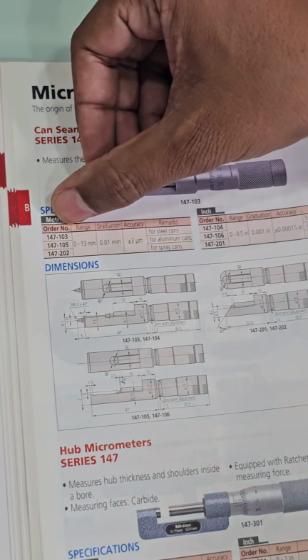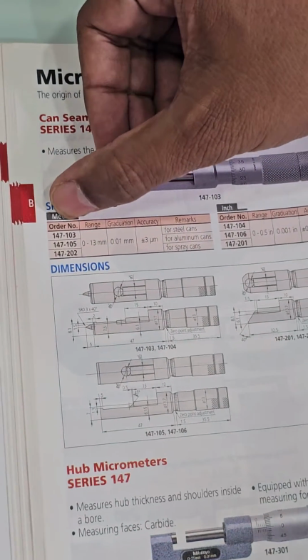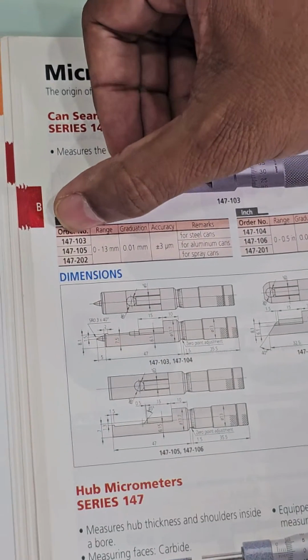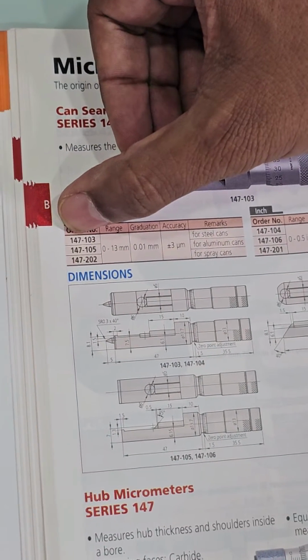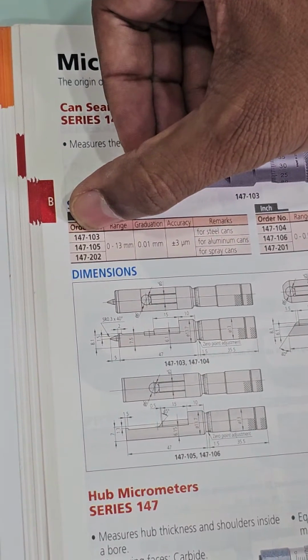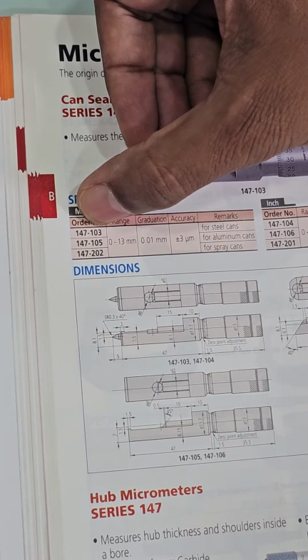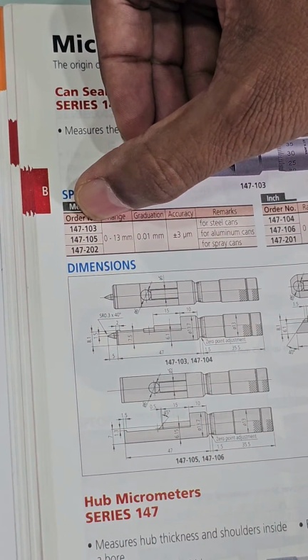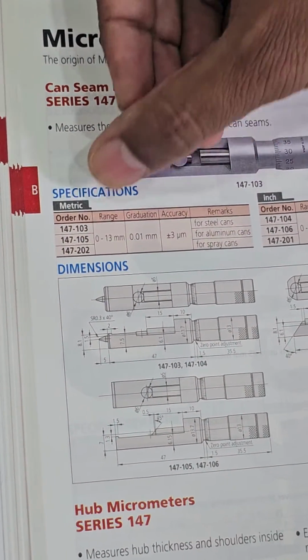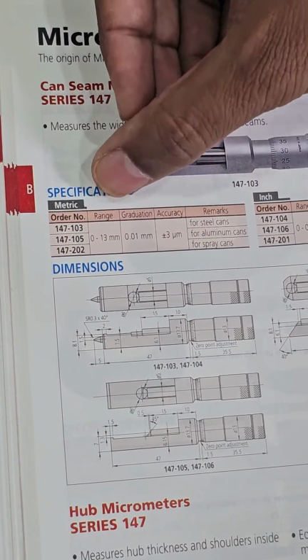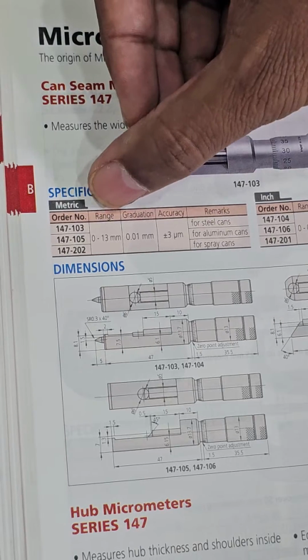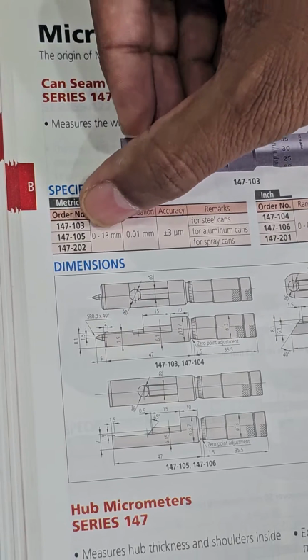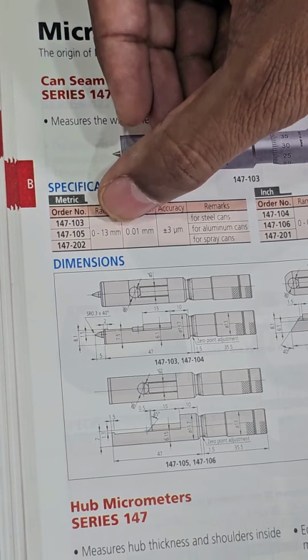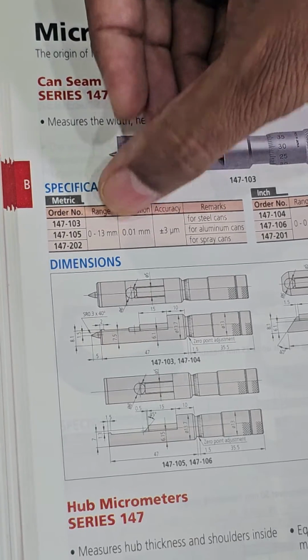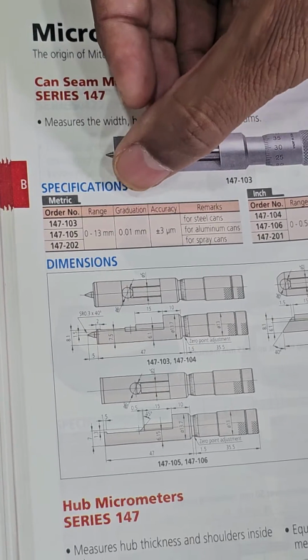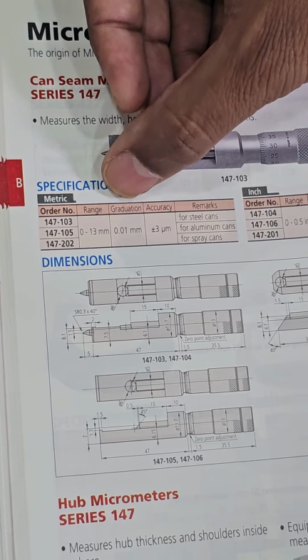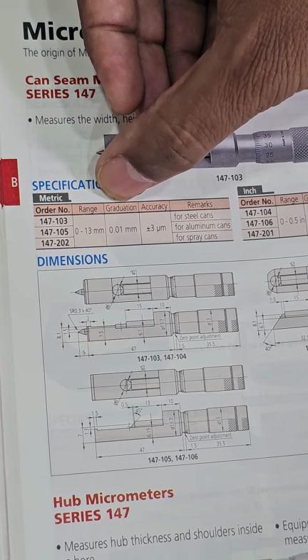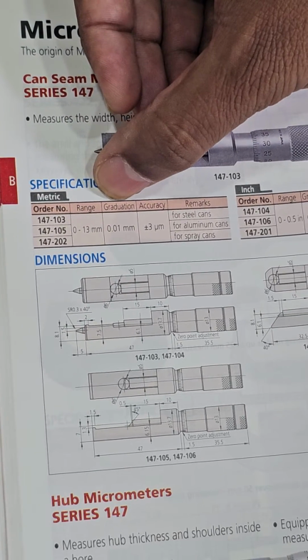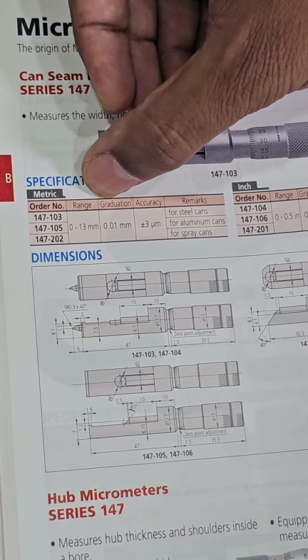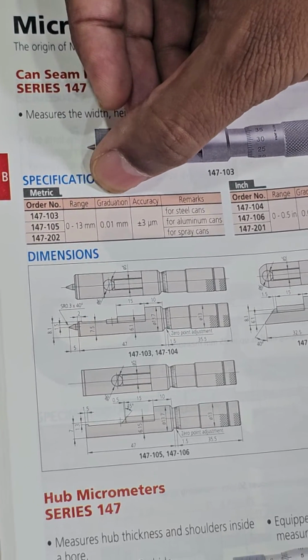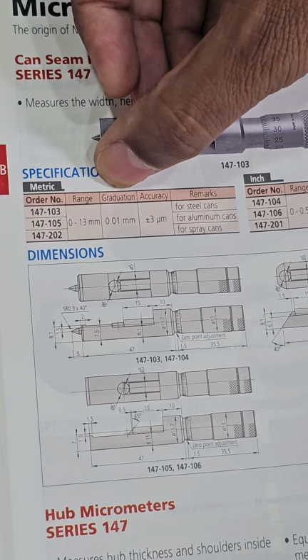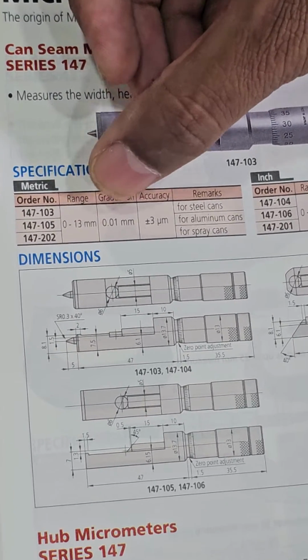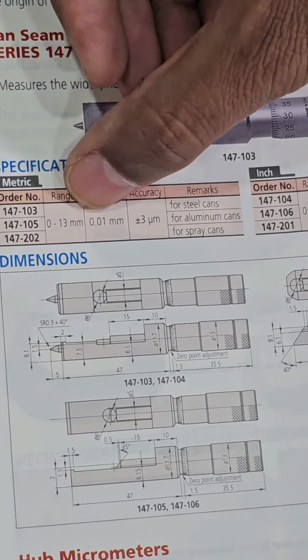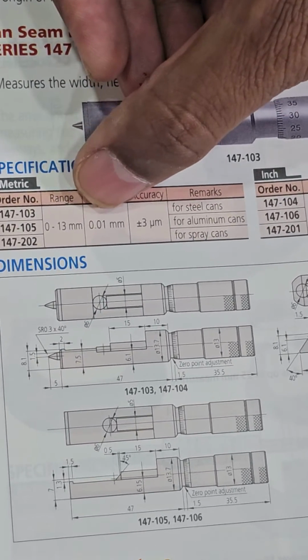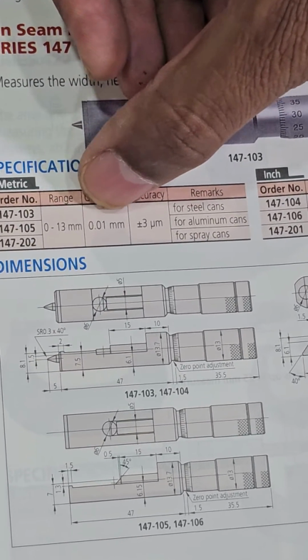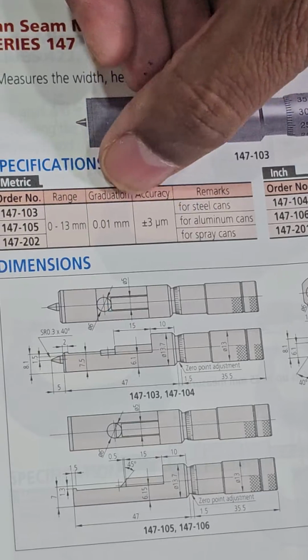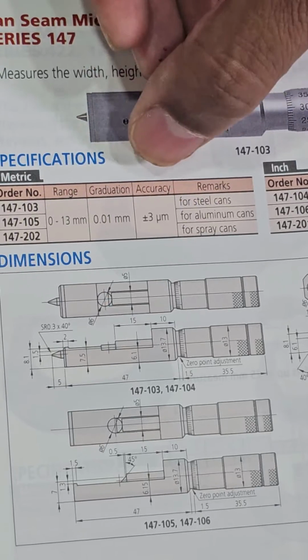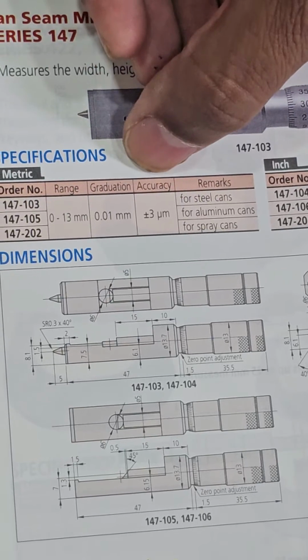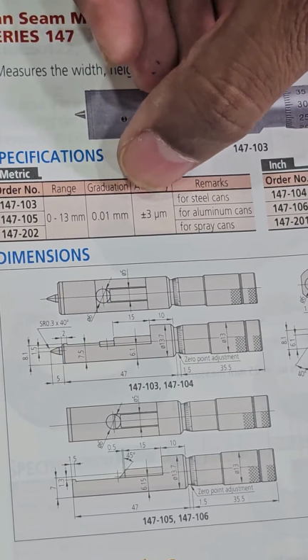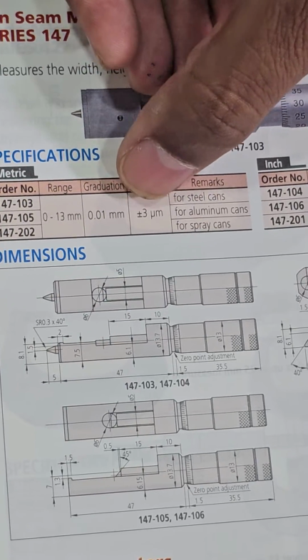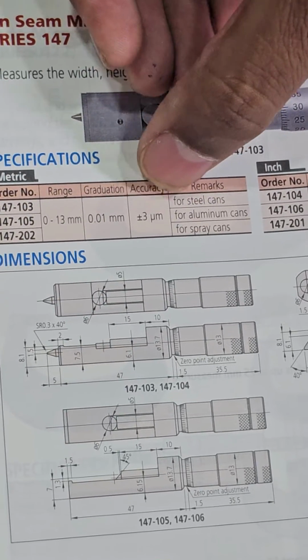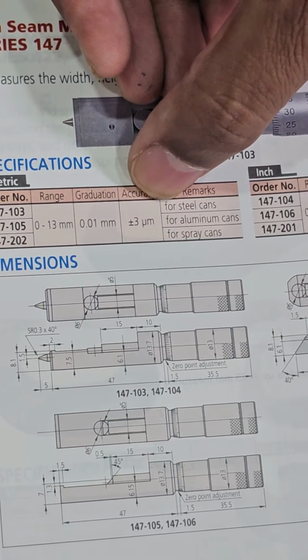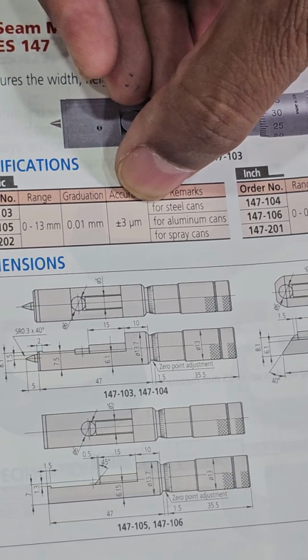The order number is 147103. The range is 0 to 13 mm, least count of the graduation is 0.01 mm, and accuracy is plus or minus 3 microns.